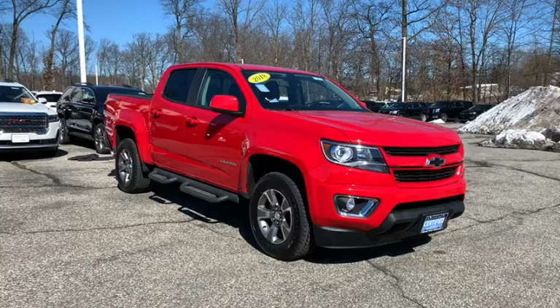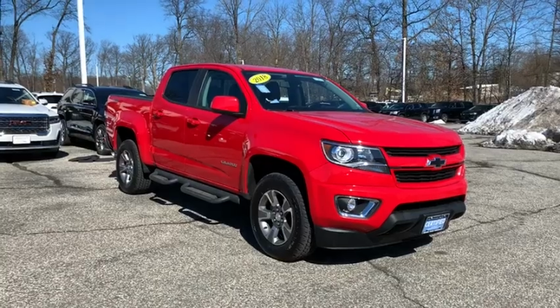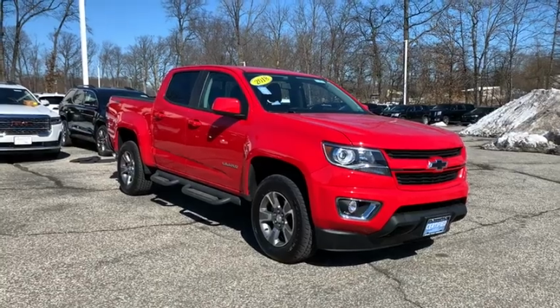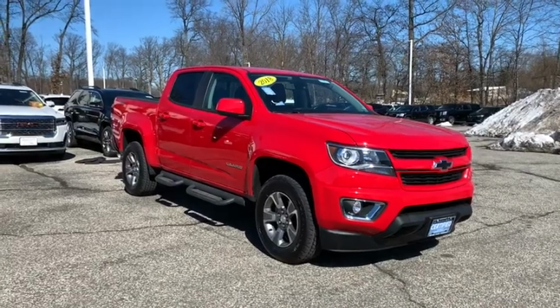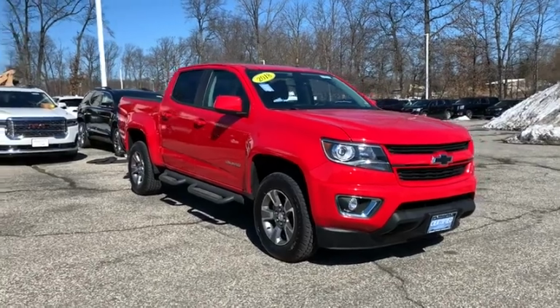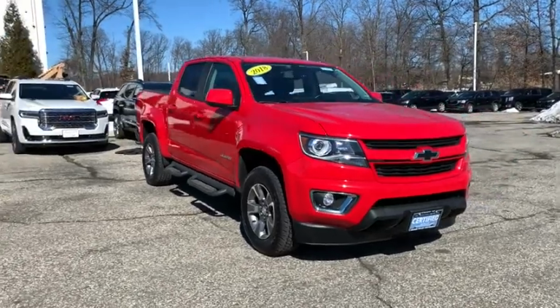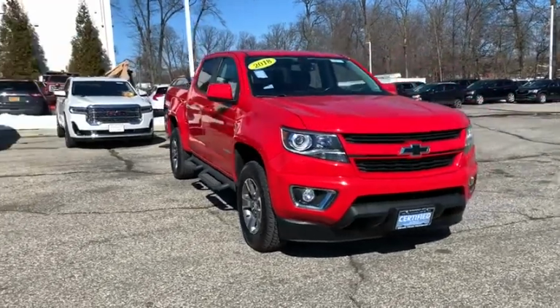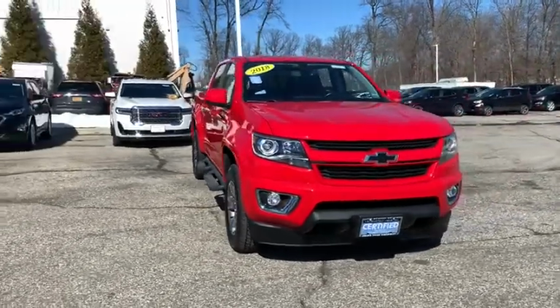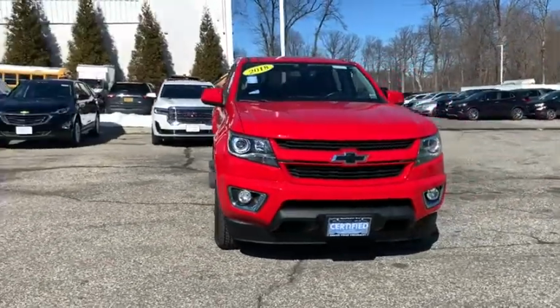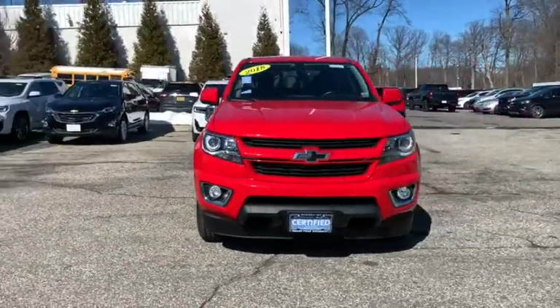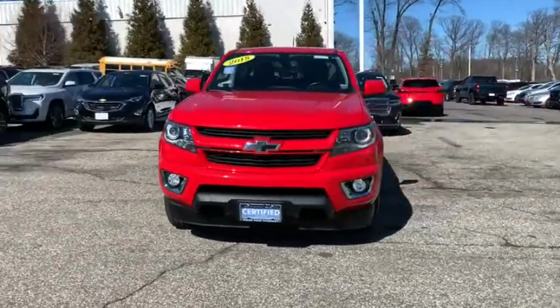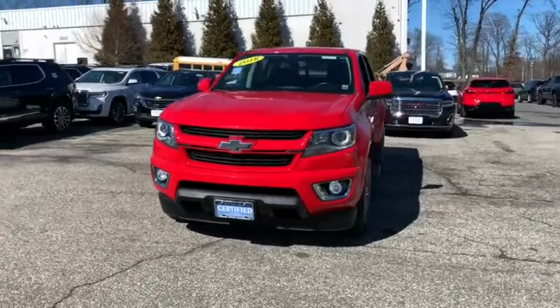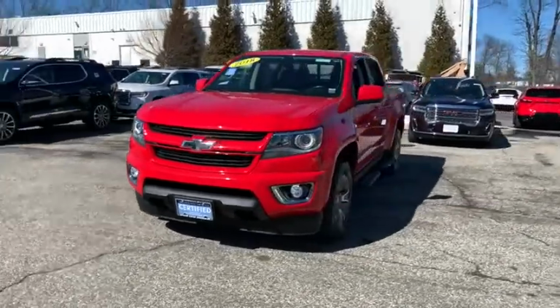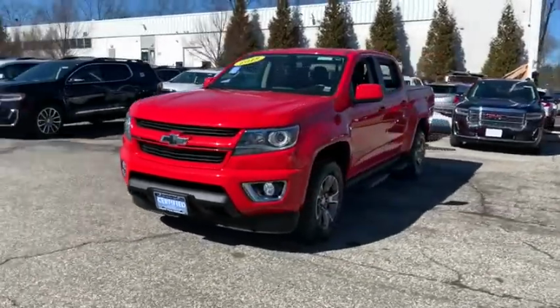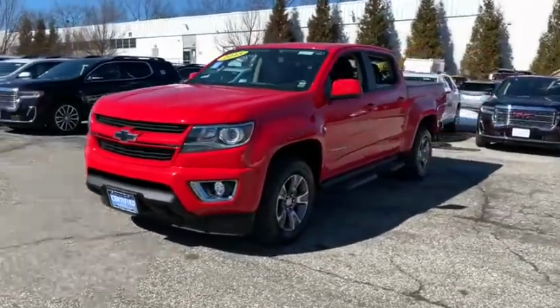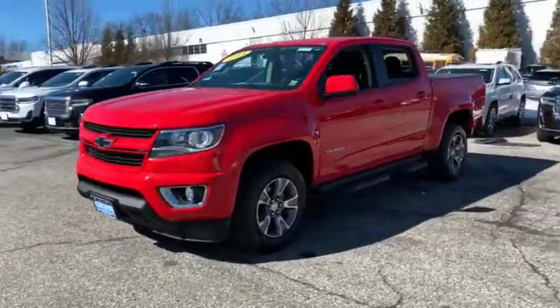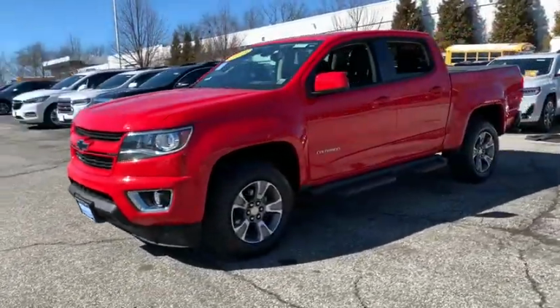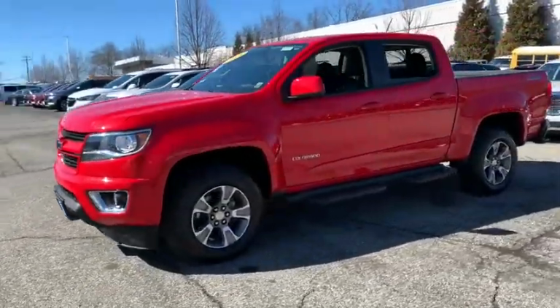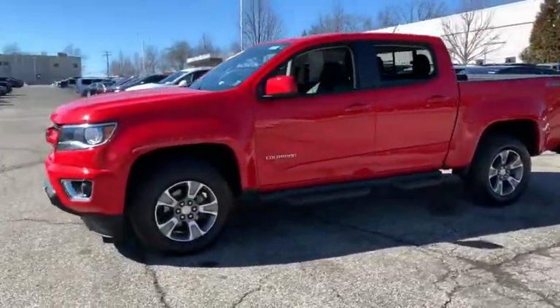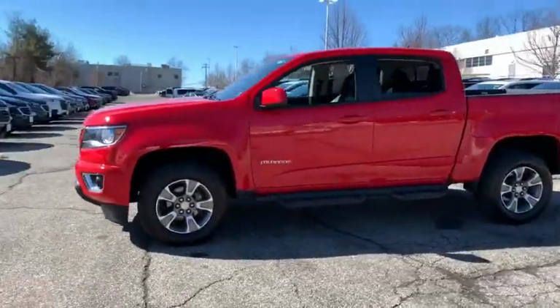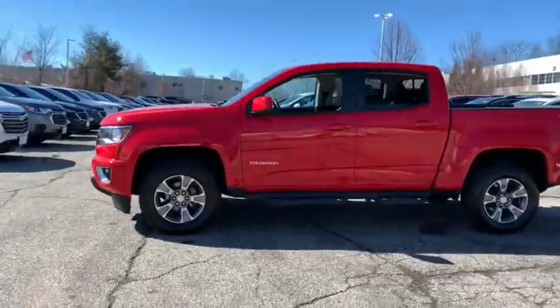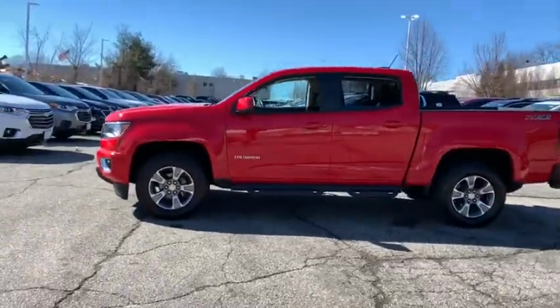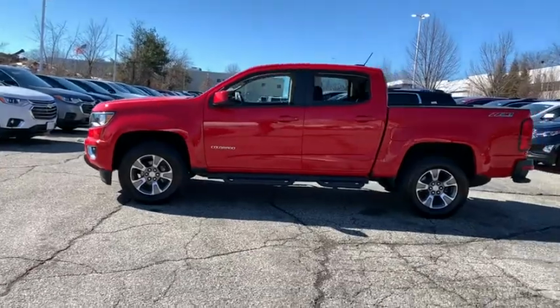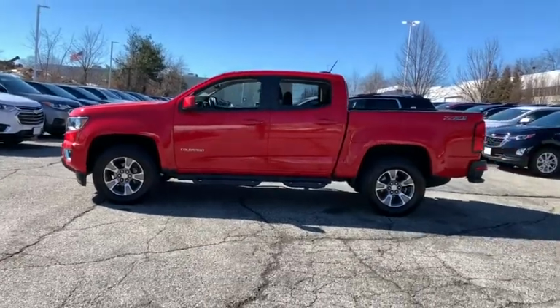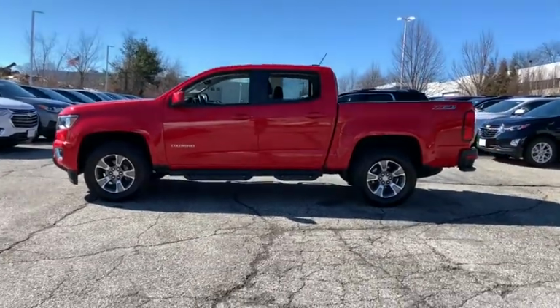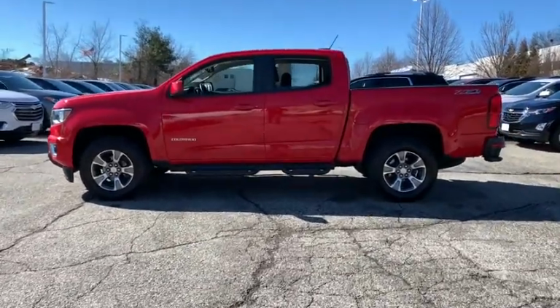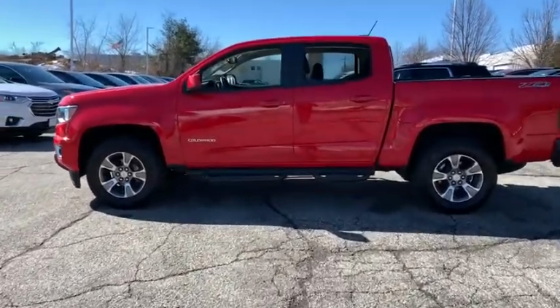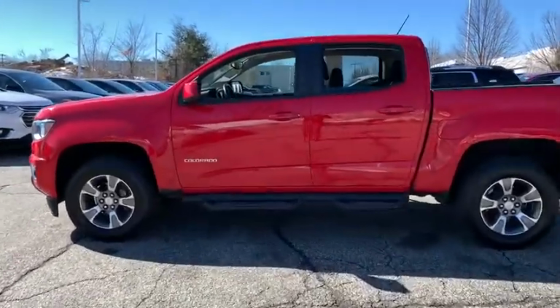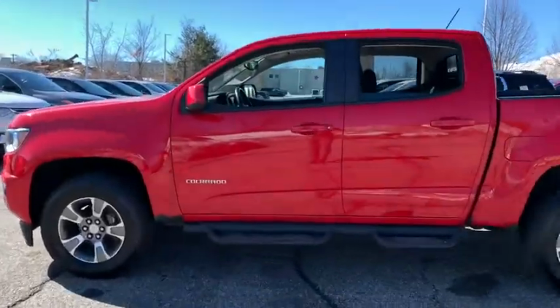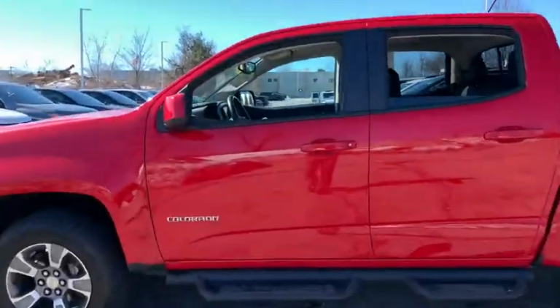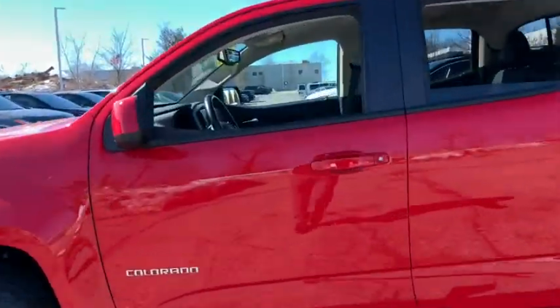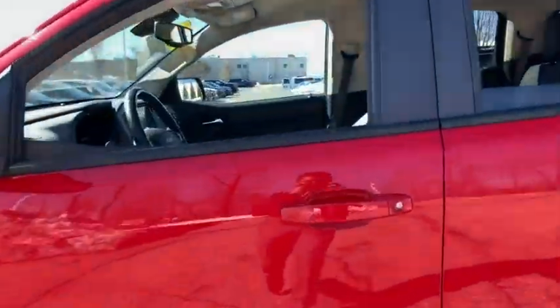Take a ride in the 2018 Chevrolet Colorado. Great hauling capability, powerful, rugged, and a great Chevy price — Colorado is it. This vehicle has less than 35,000 miles. Here are some of this vehicle's great options.